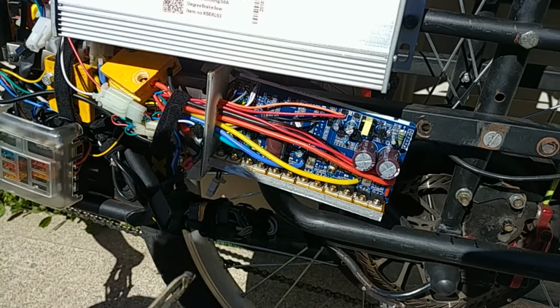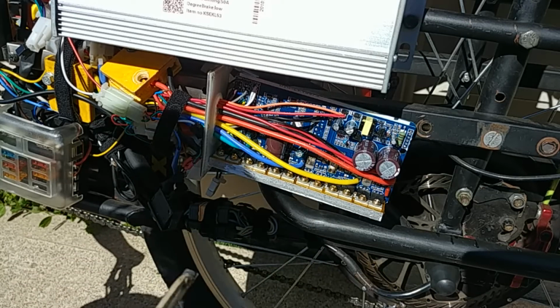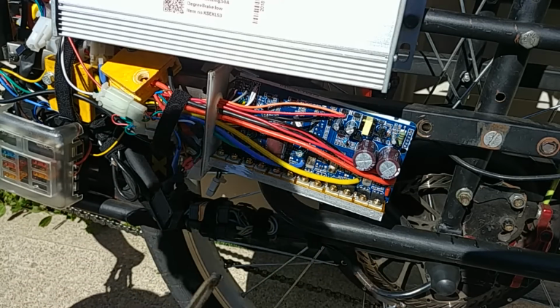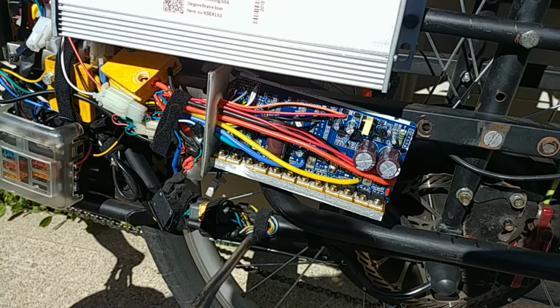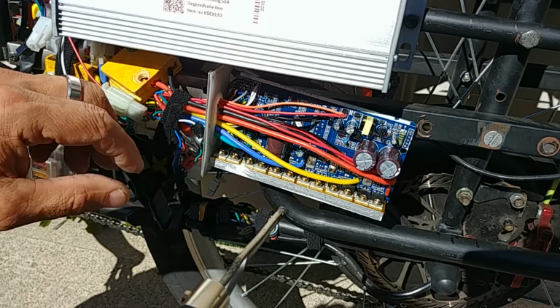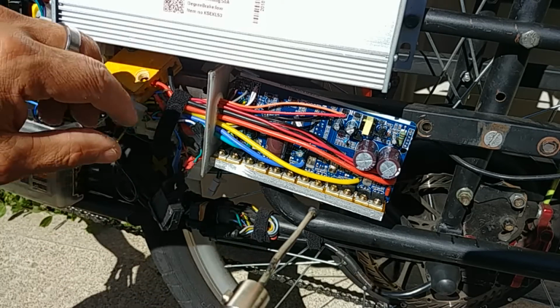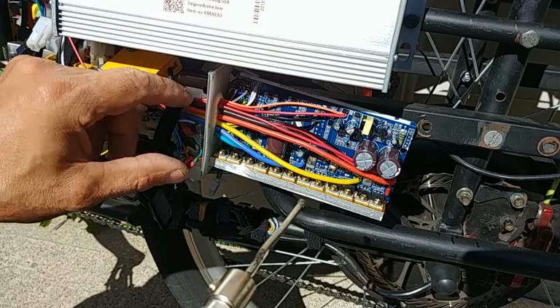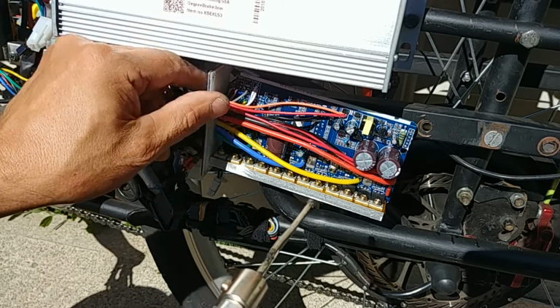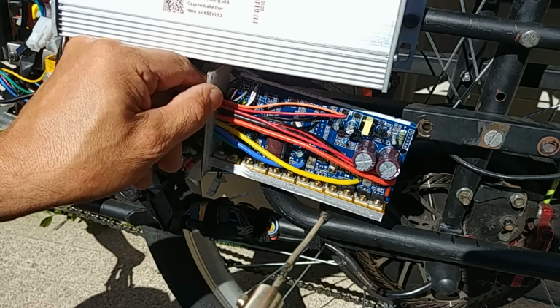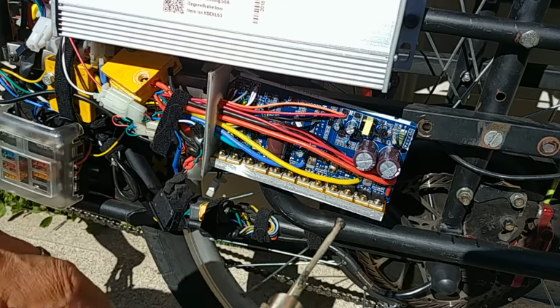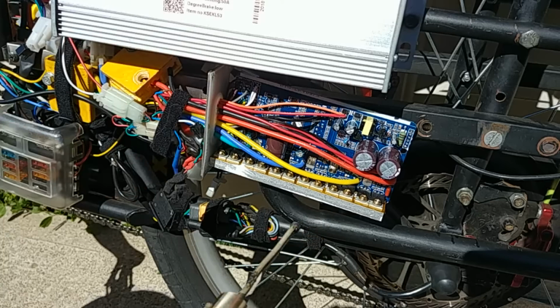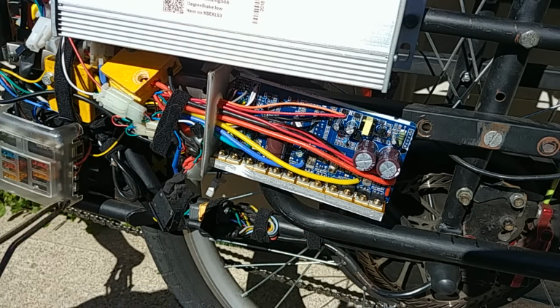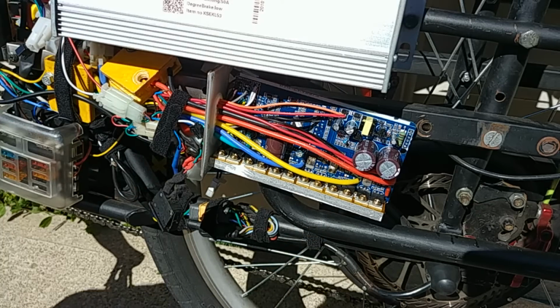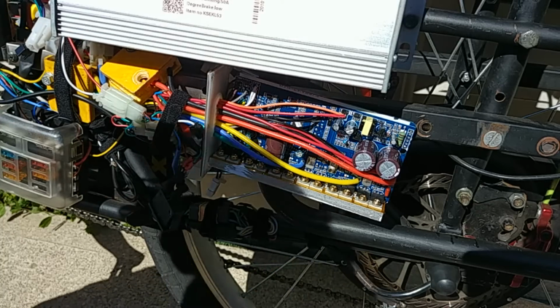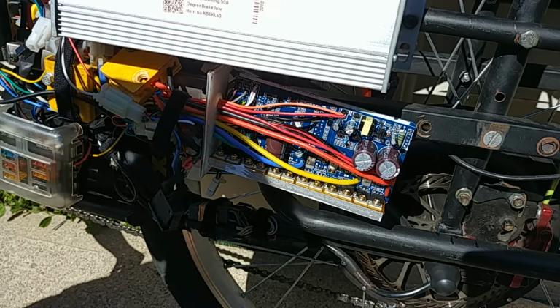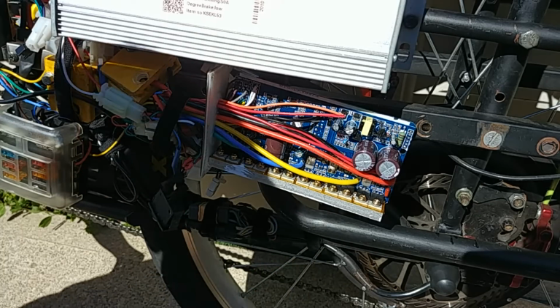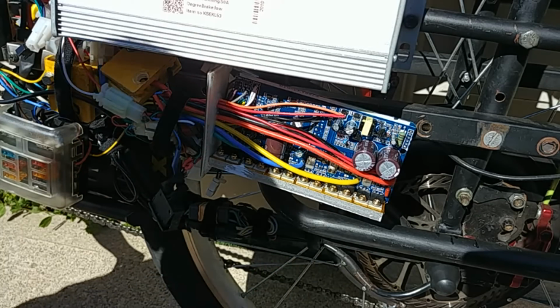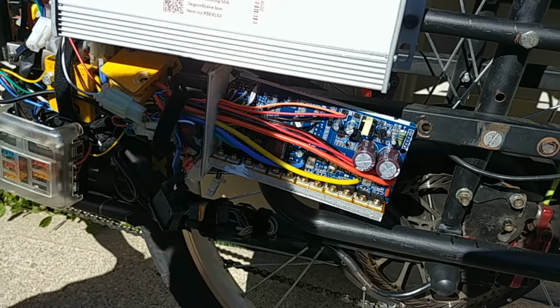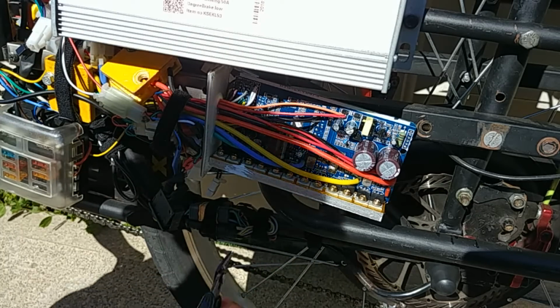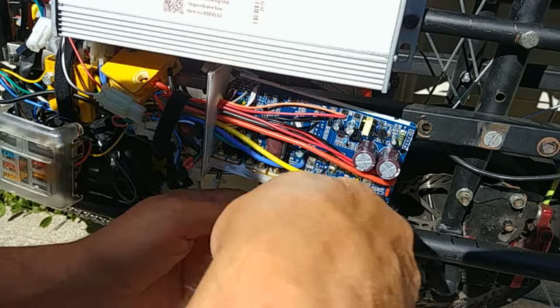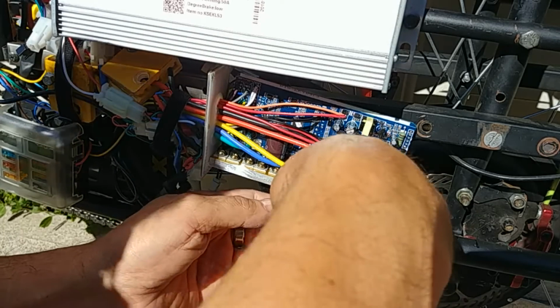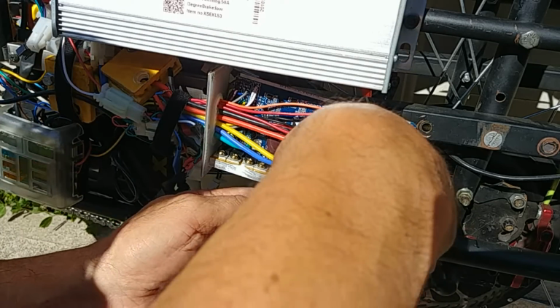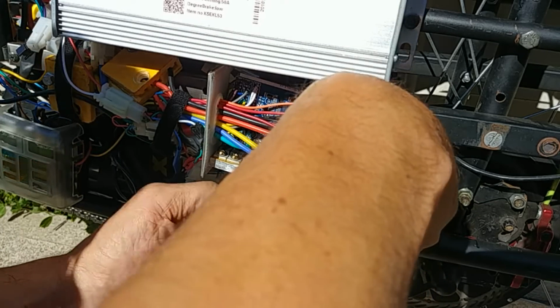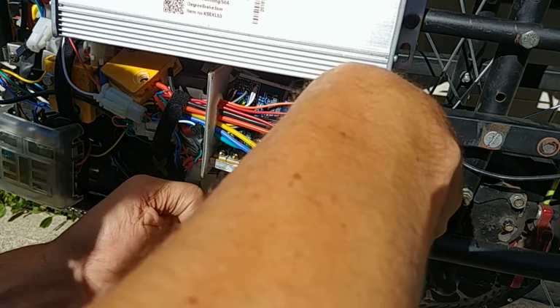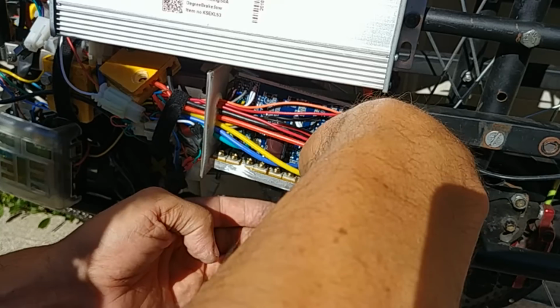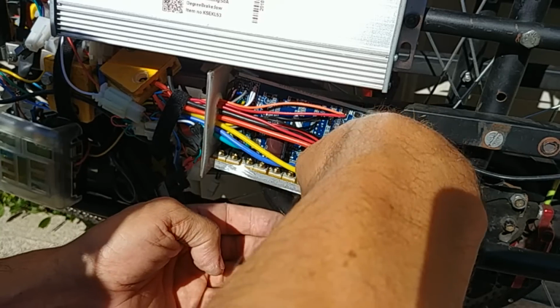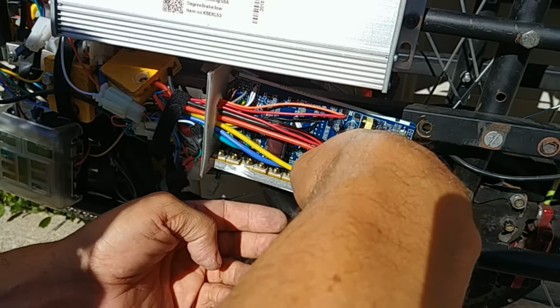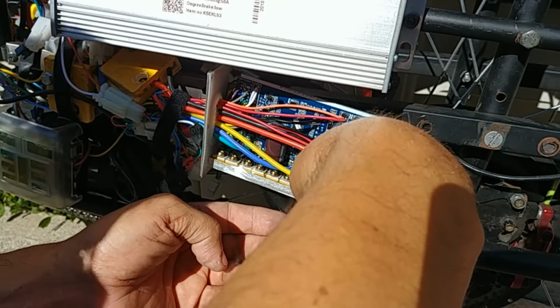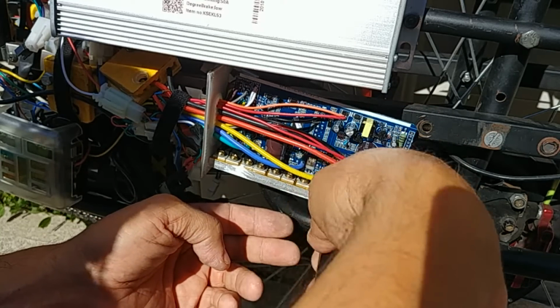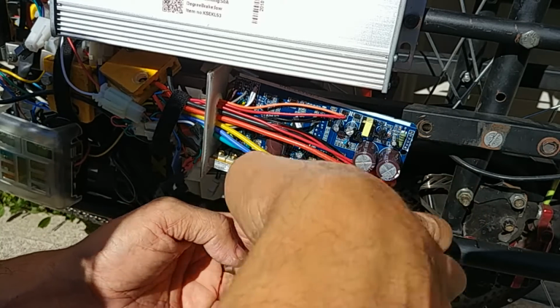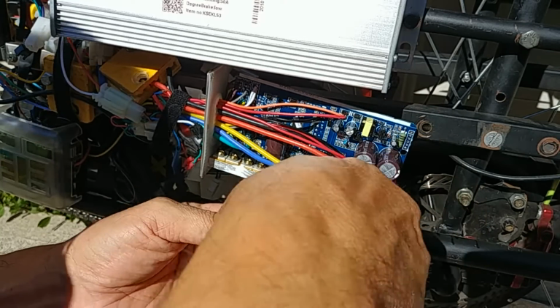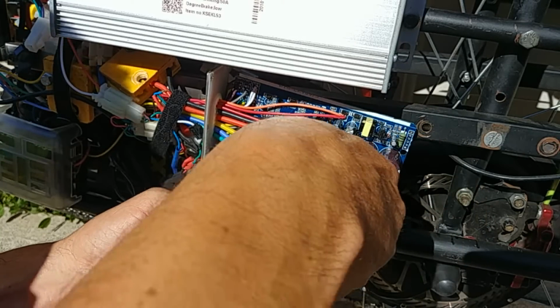As you can see, I did end up joining them together by mistake. What I'm going to do here is basically take a pair of snips and just separate them, leaving the two blobs of solder on each shunt leg.